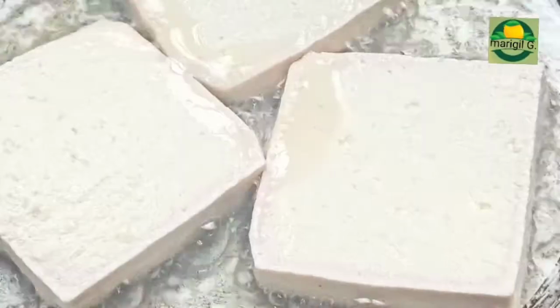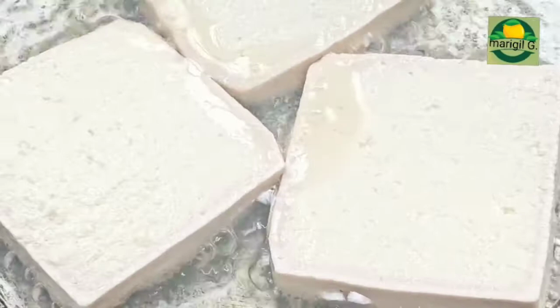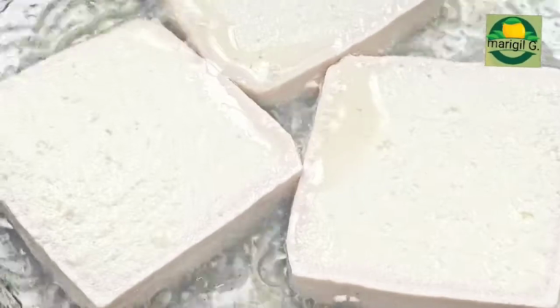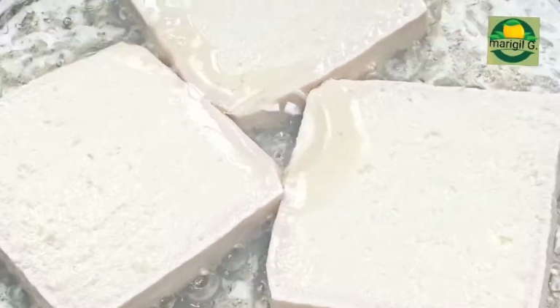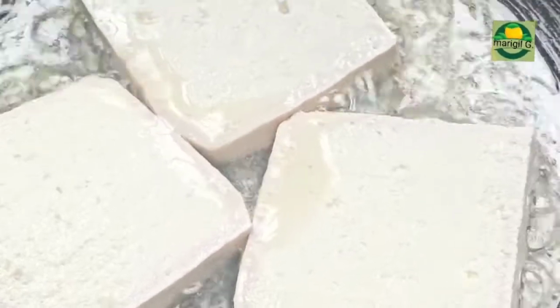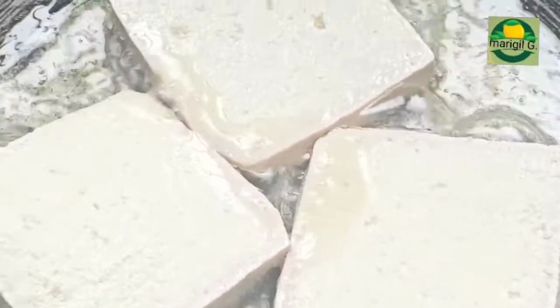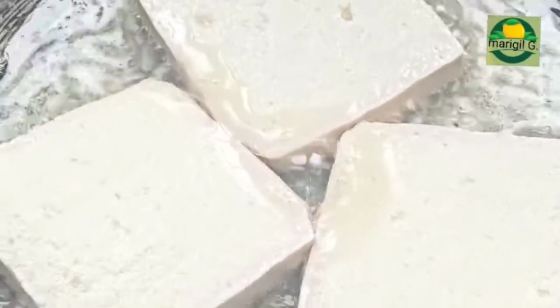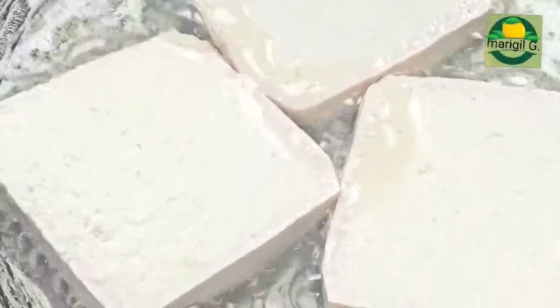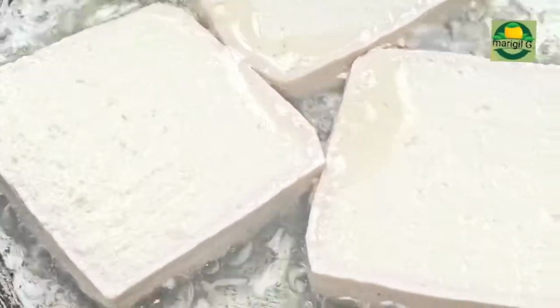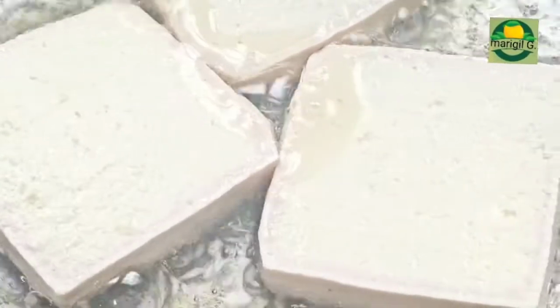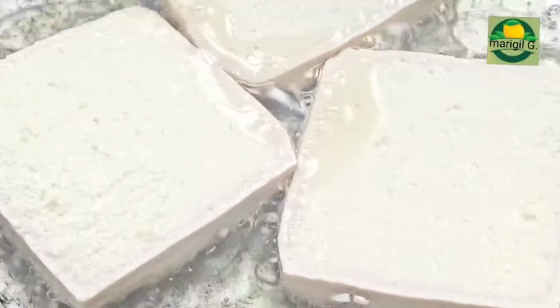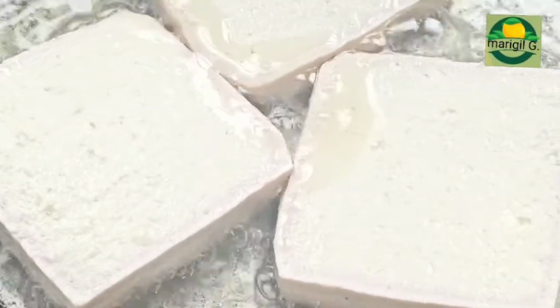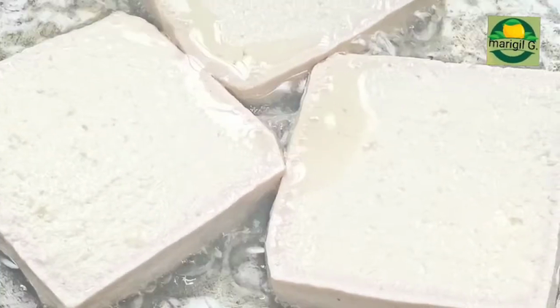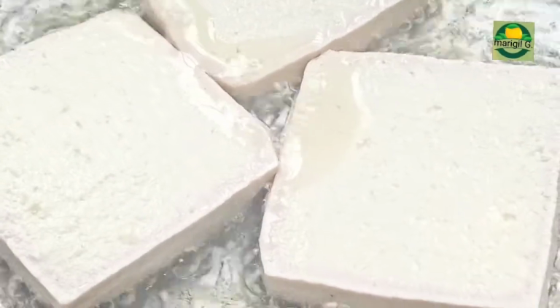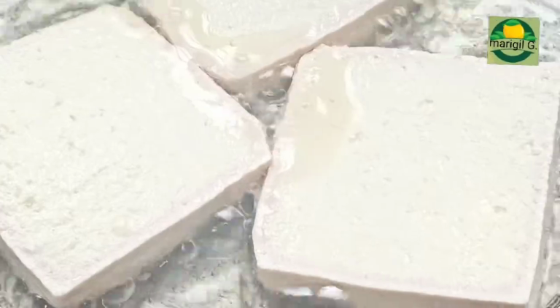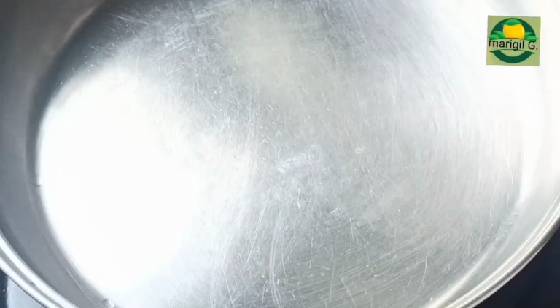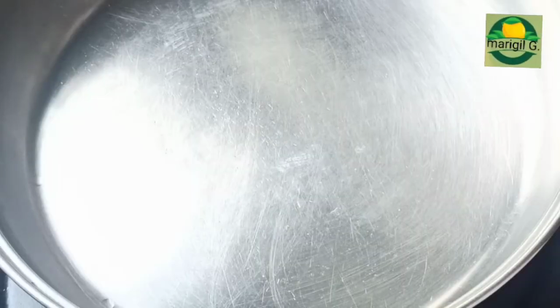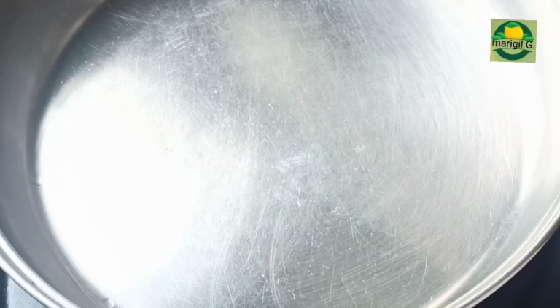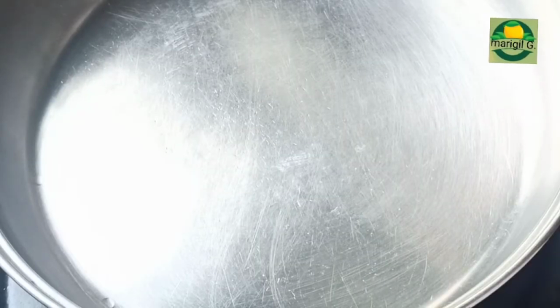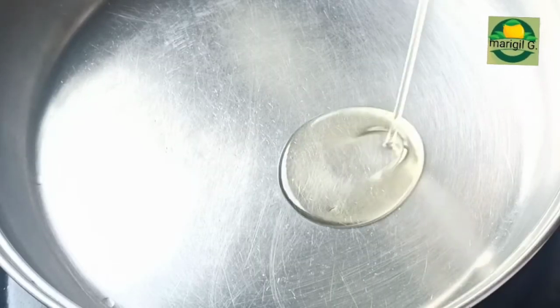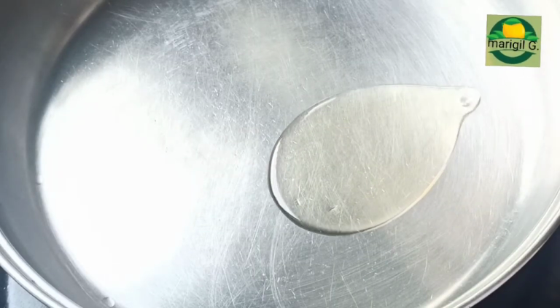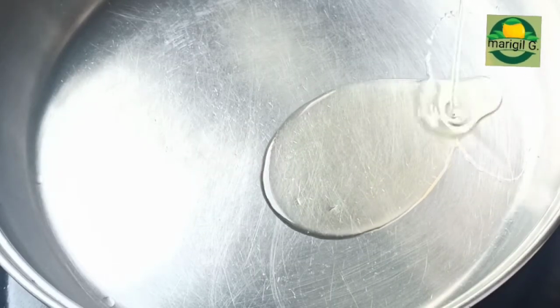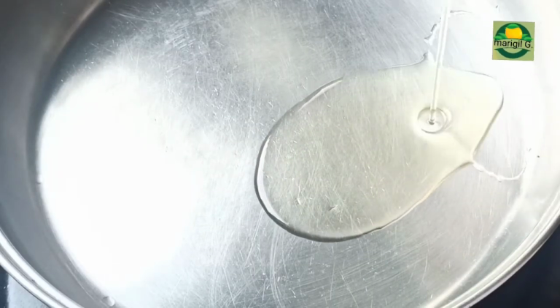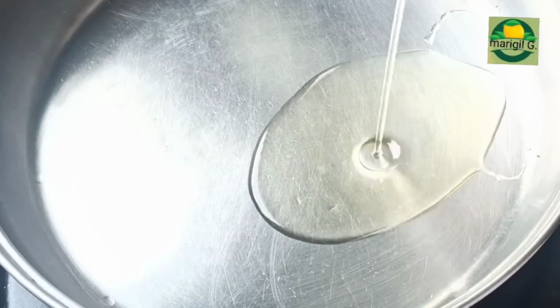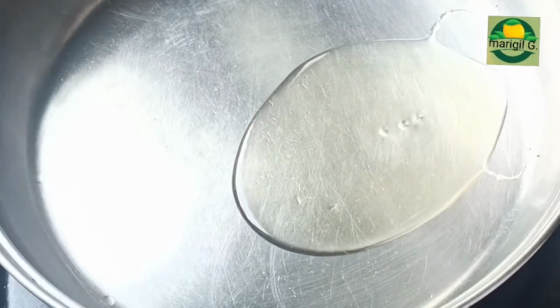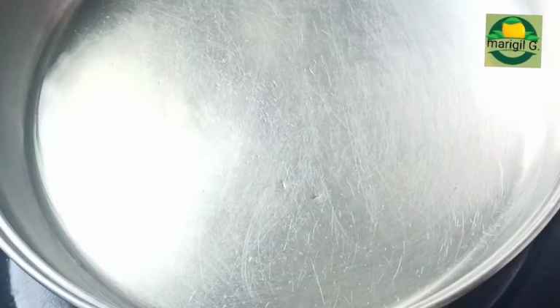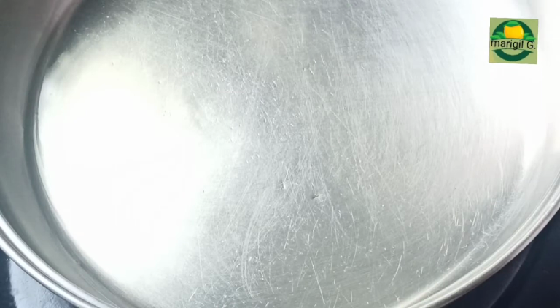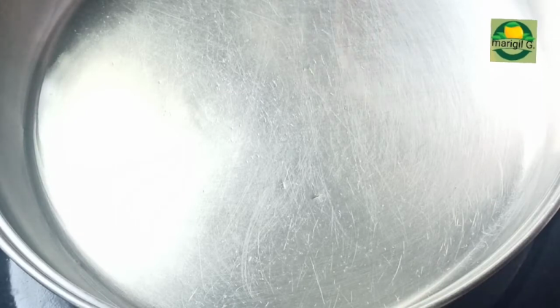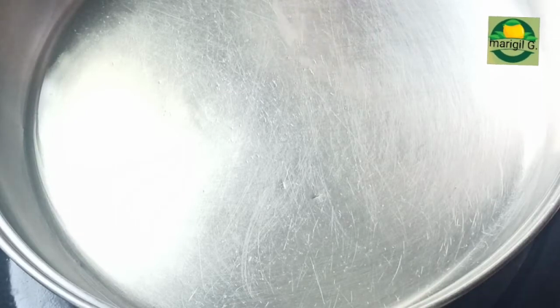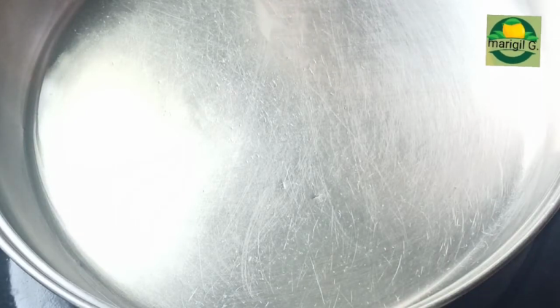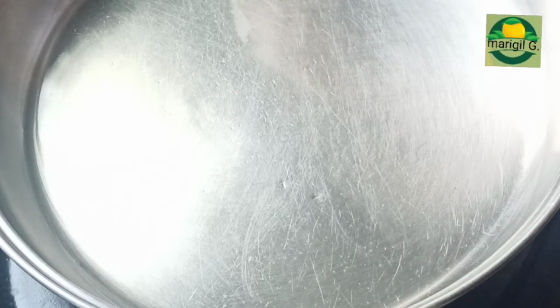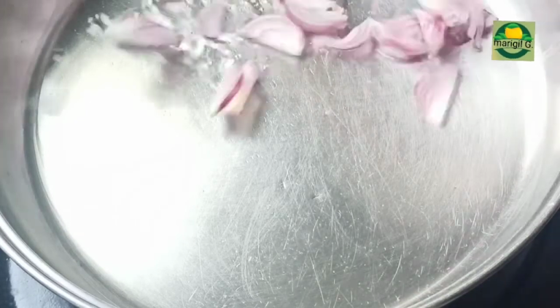Ang una nating gagawin ay magprito ng tokwa o tofu. Pagkatapos magprito ng tofu, mag-isa naman tayo ng sibuyas at bawang. Ilagay ang mantika.